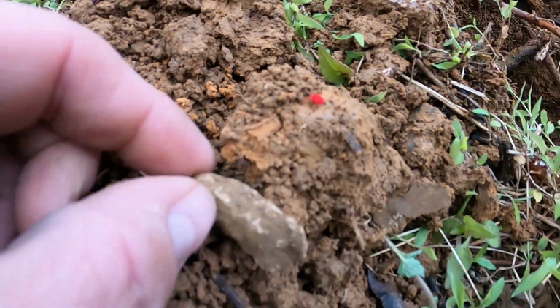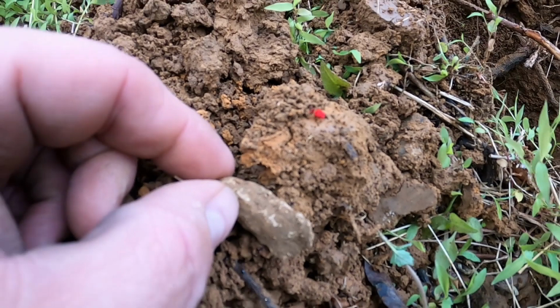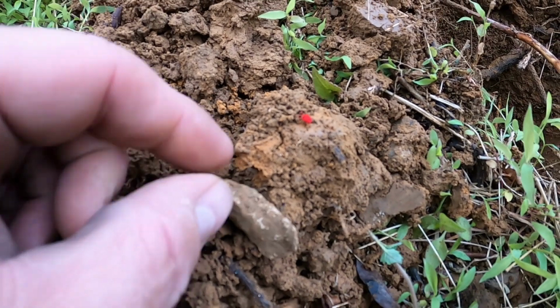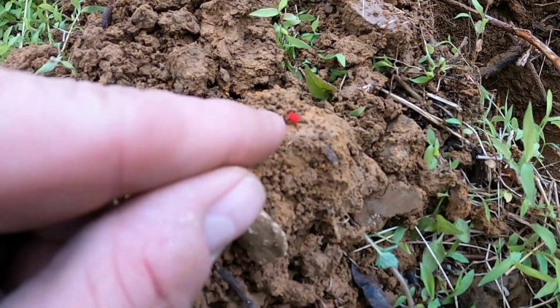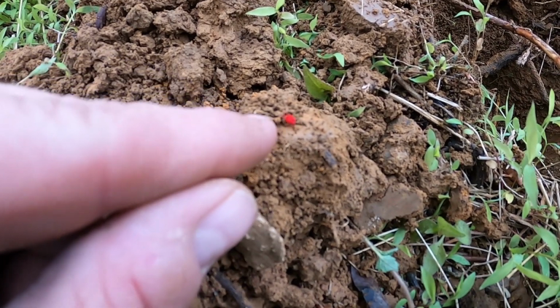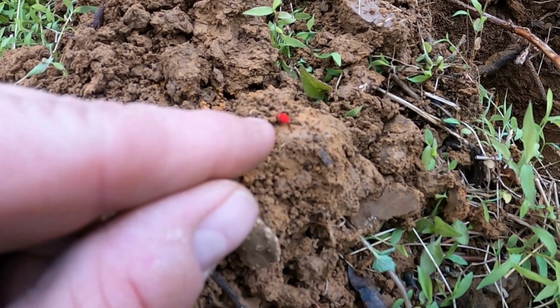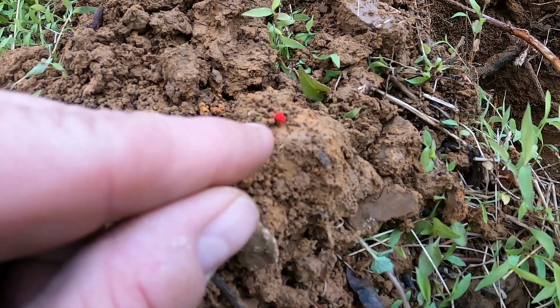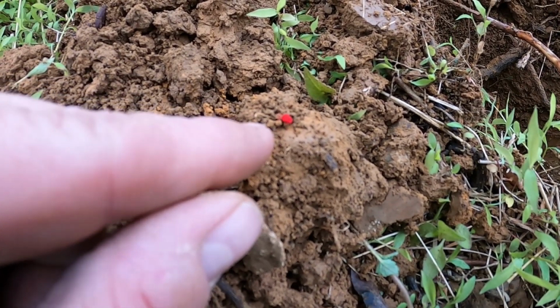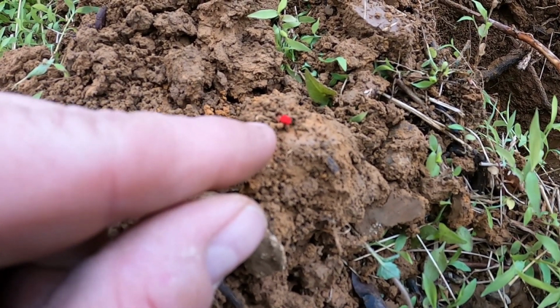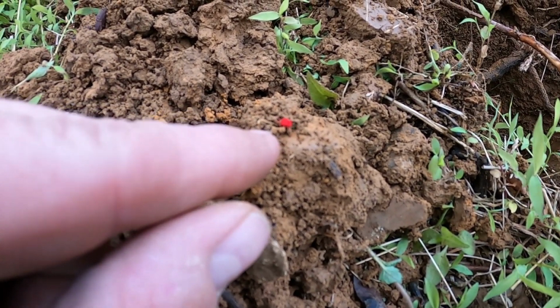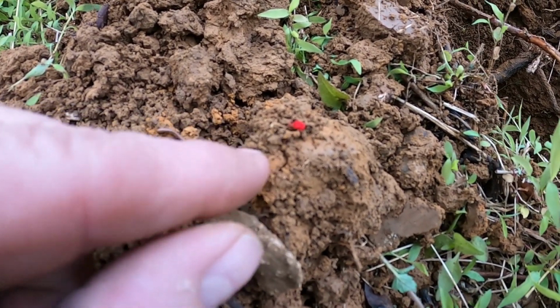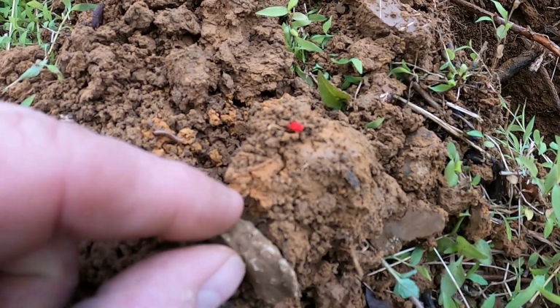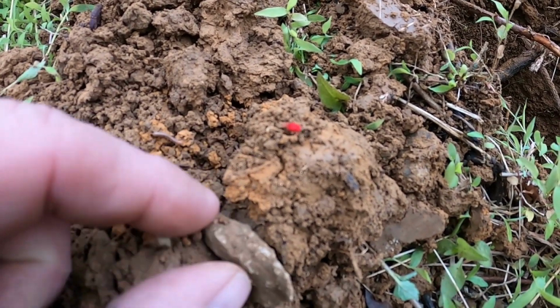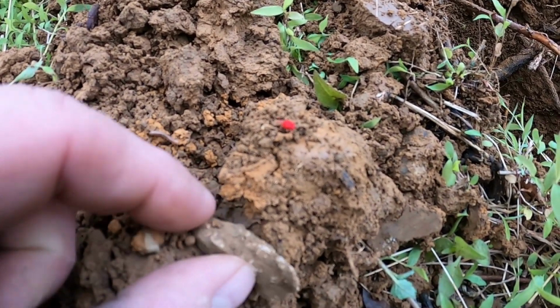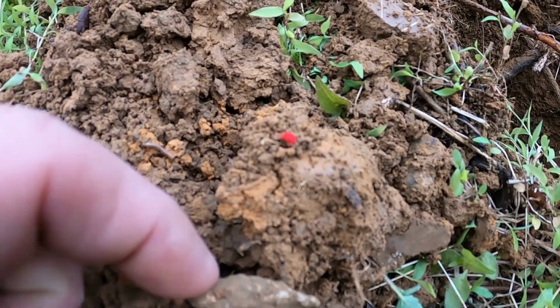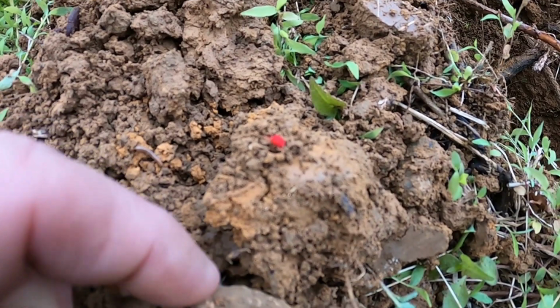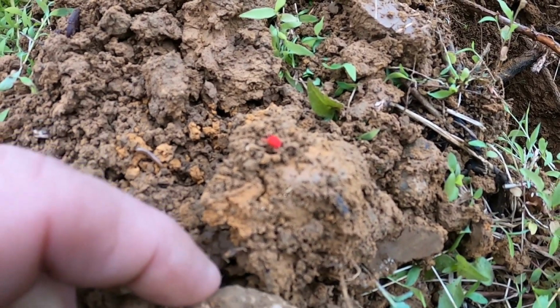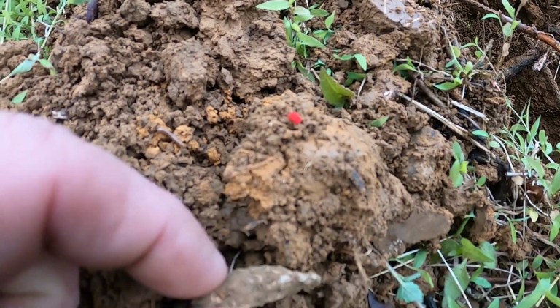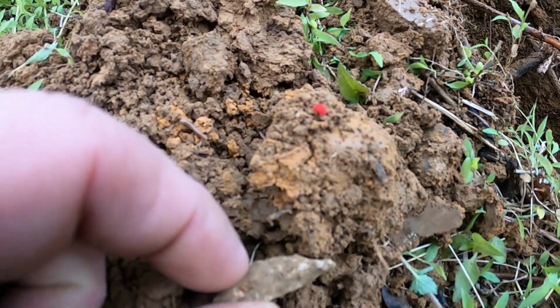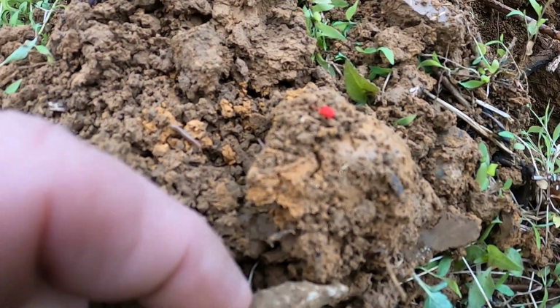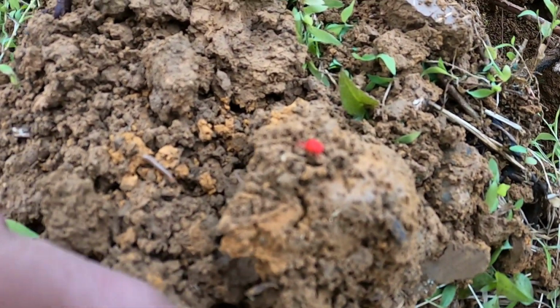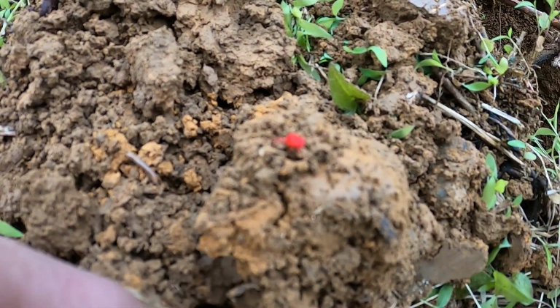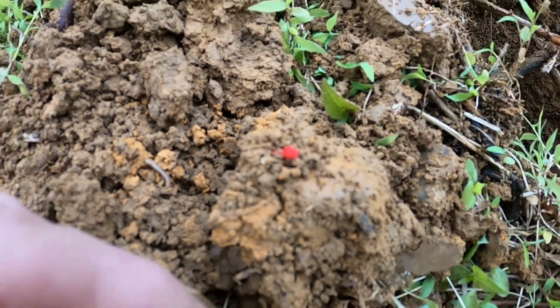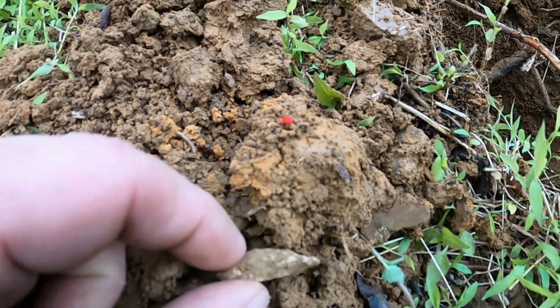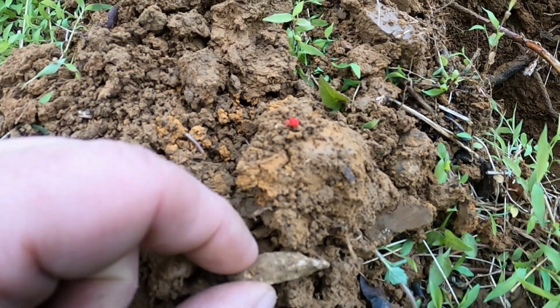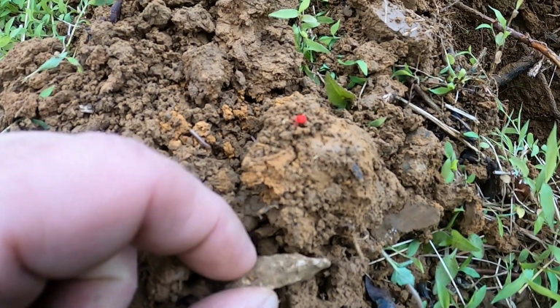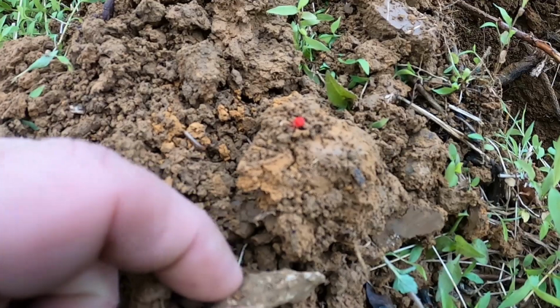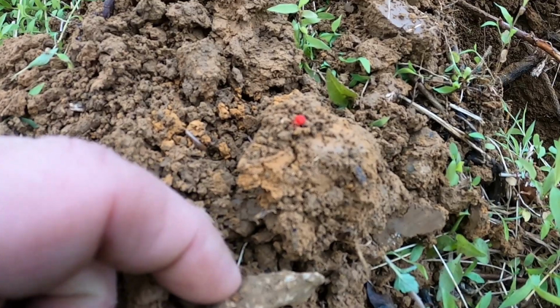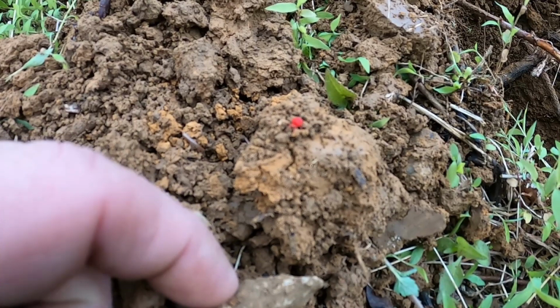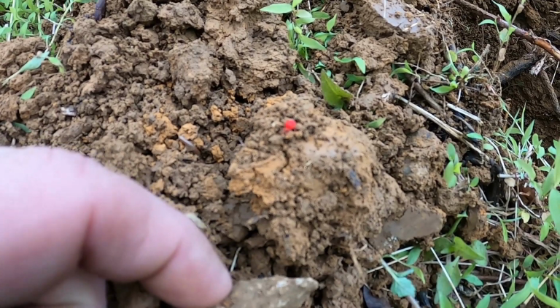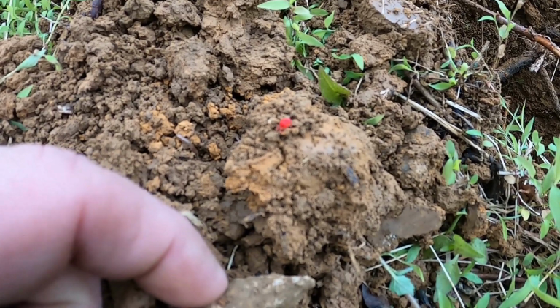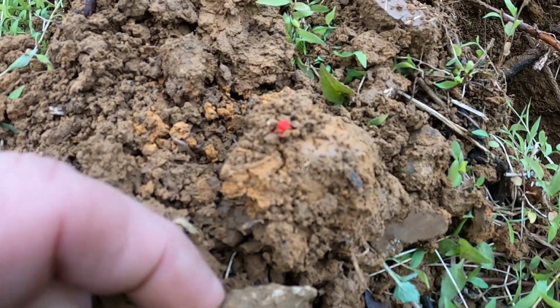Look at that bug — that's like red. Seen right there? He looks like a mini strawberry walking. I've never seen something like that. You guys know what kind of bug that is, let me know. He is bright red. That's crazy.